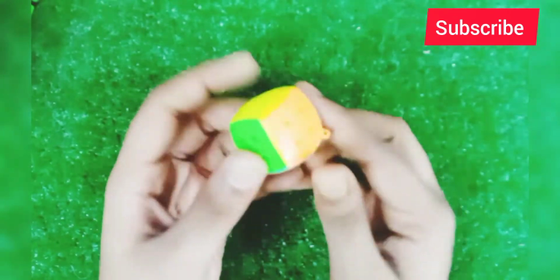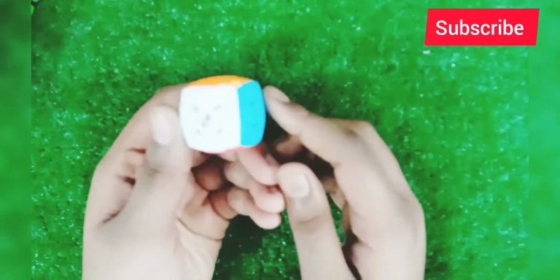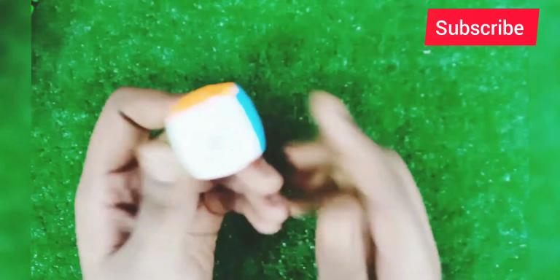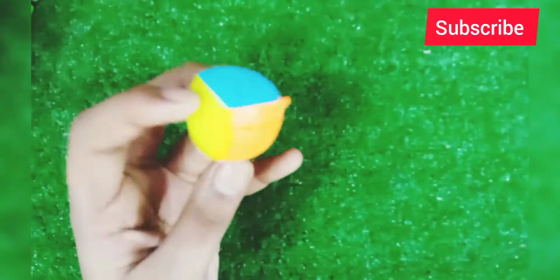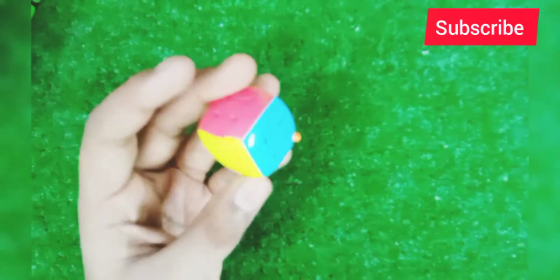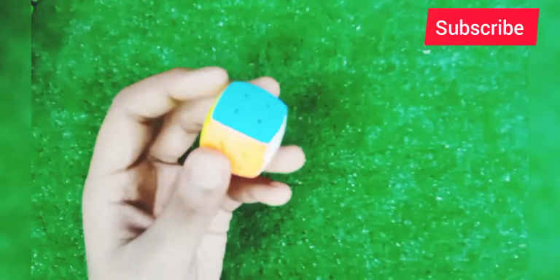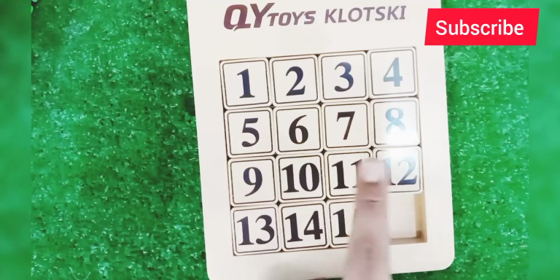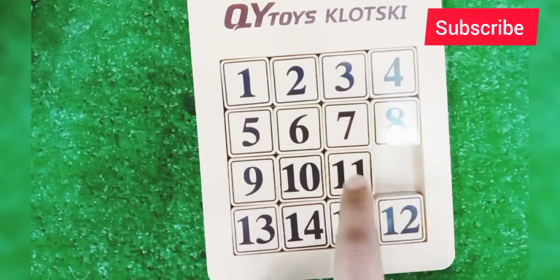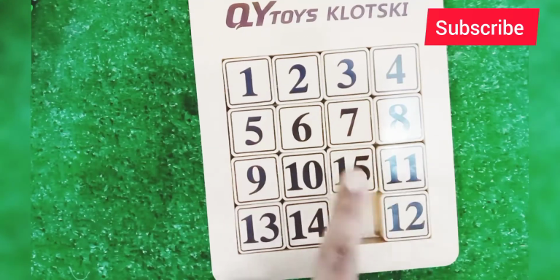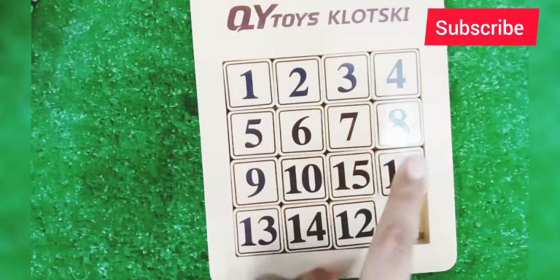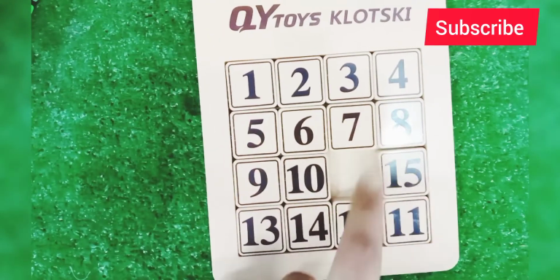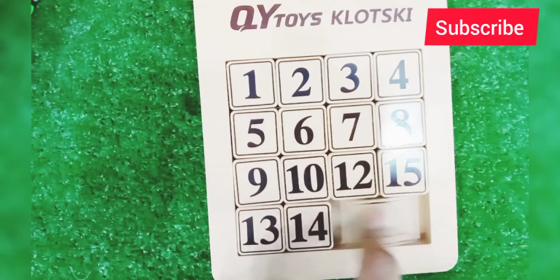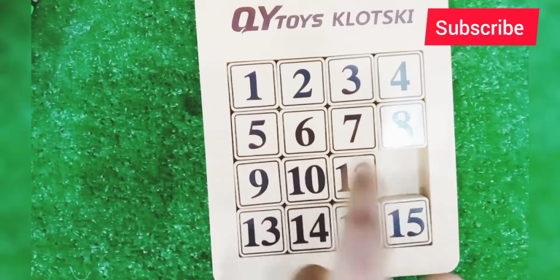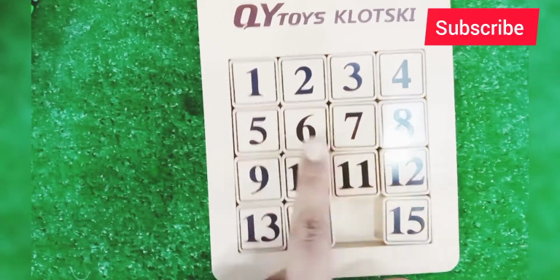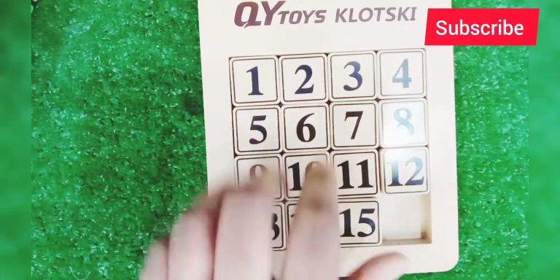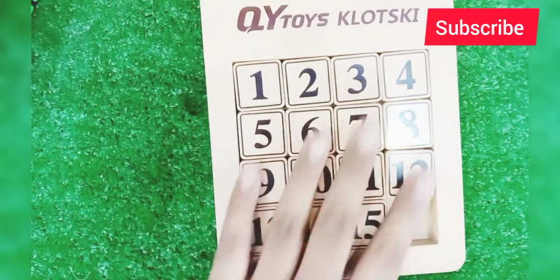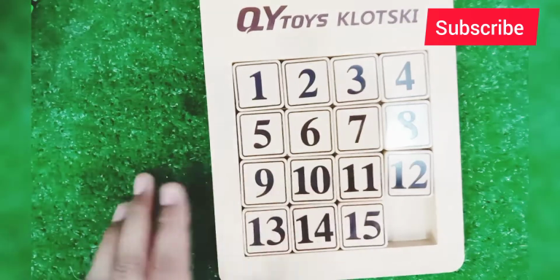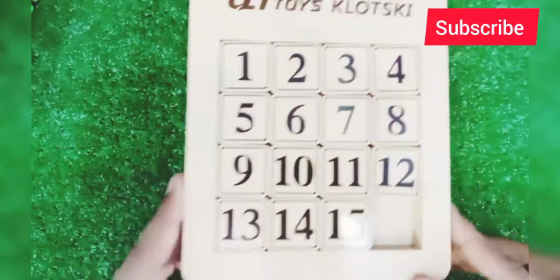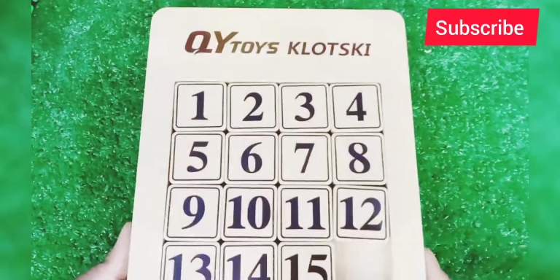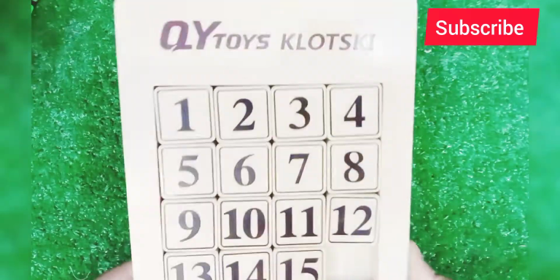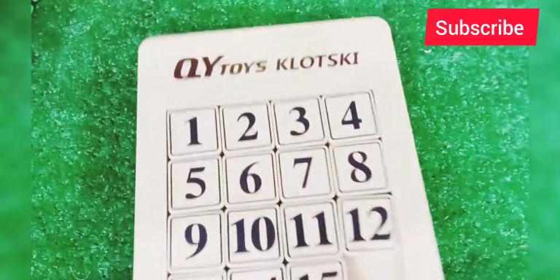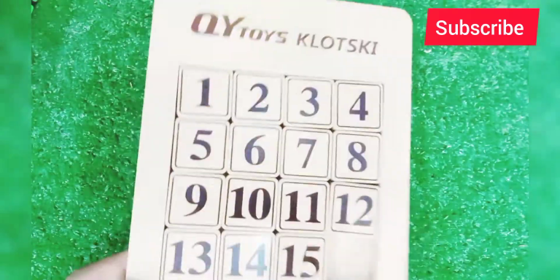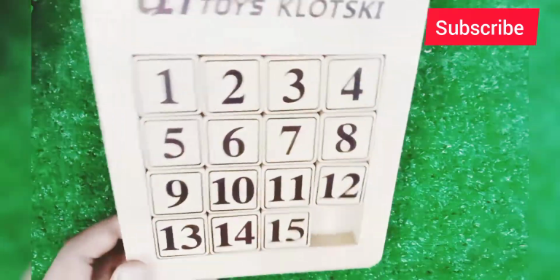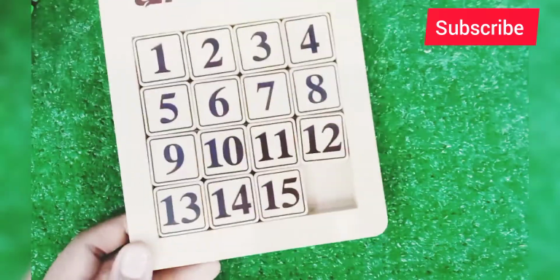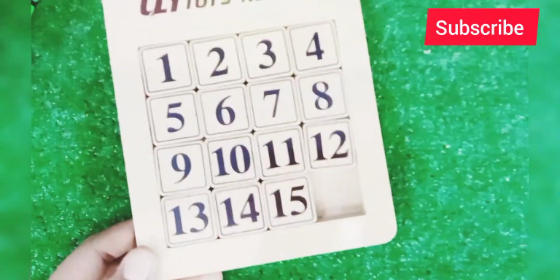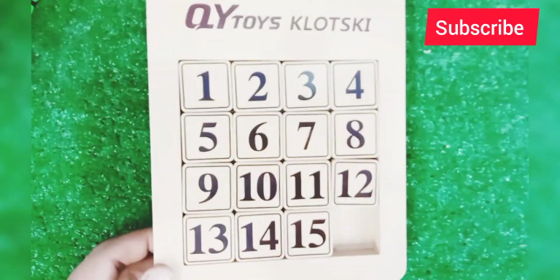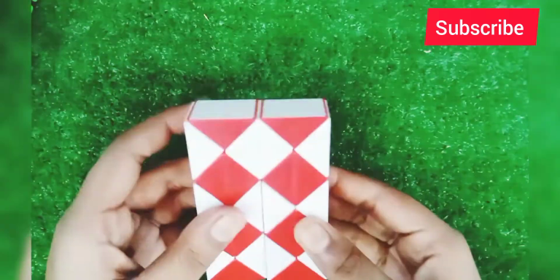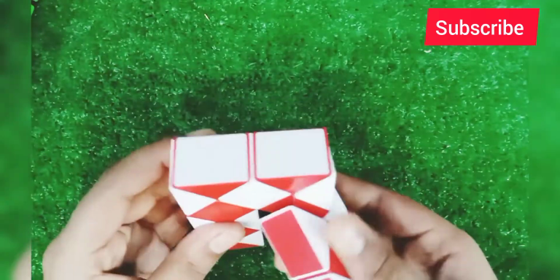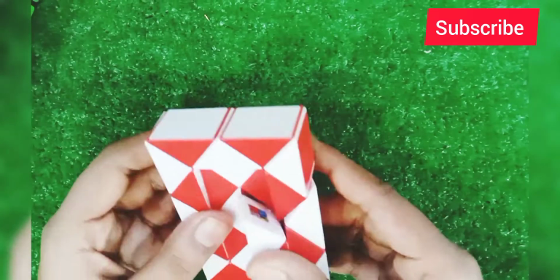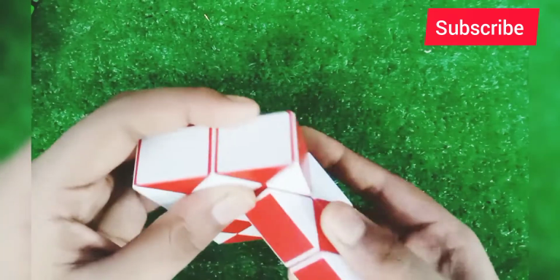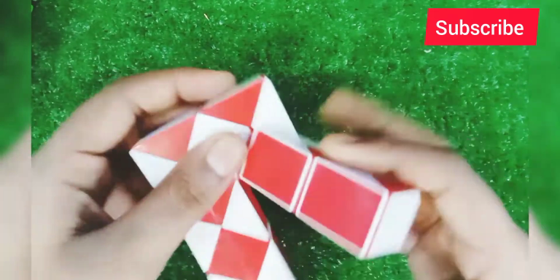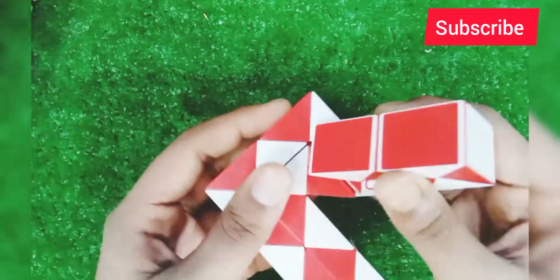This is a 600 rupee cube. After that, you can see a GE clots — I have bought it recently and I've put it in my video. This is a snake cube — I have it closed right now. You can see it, it's very good.